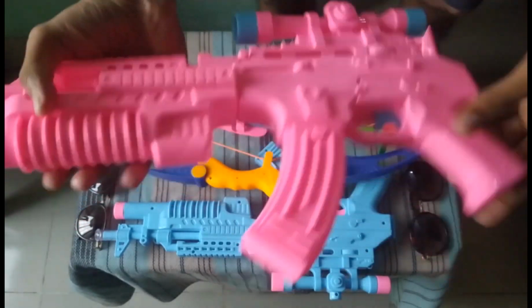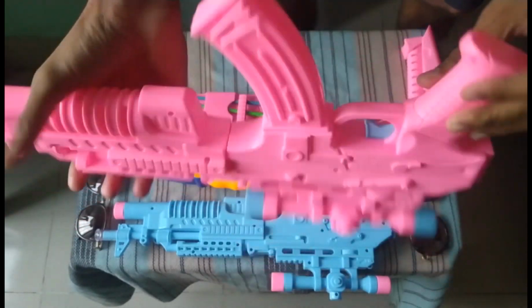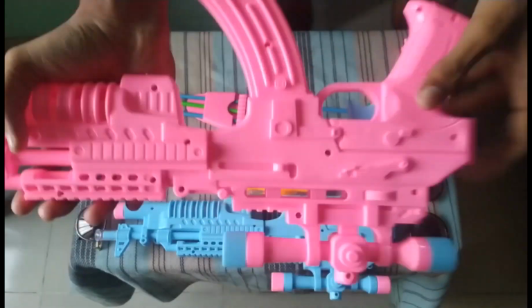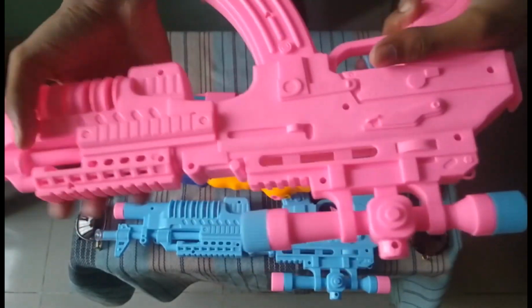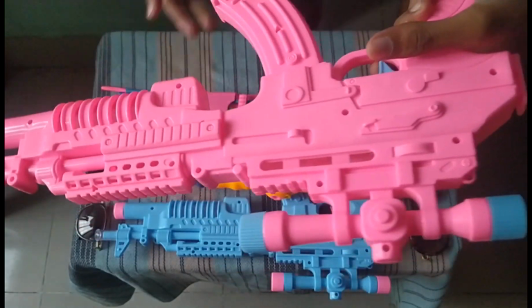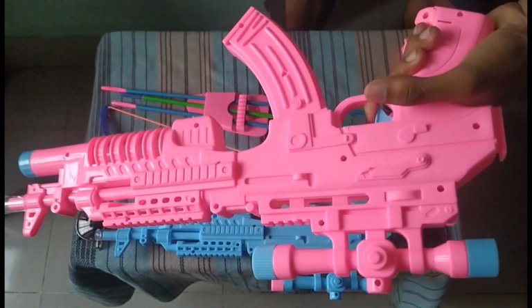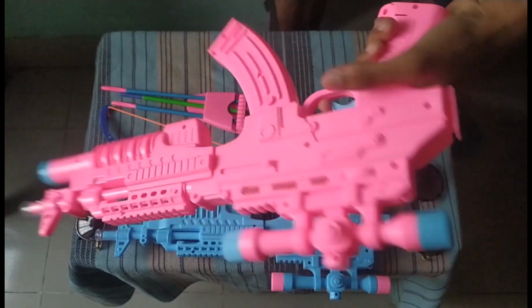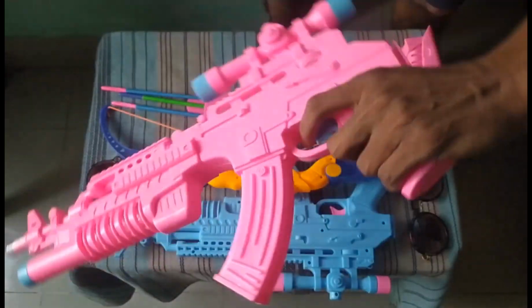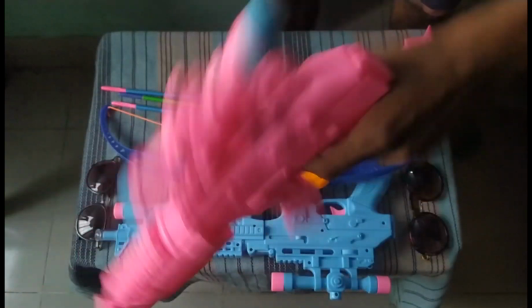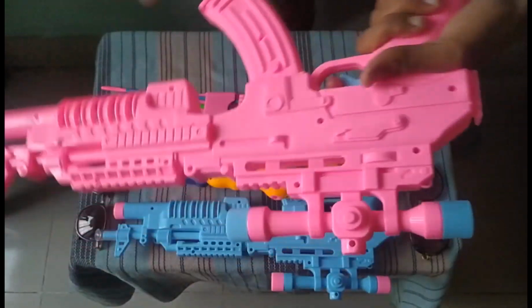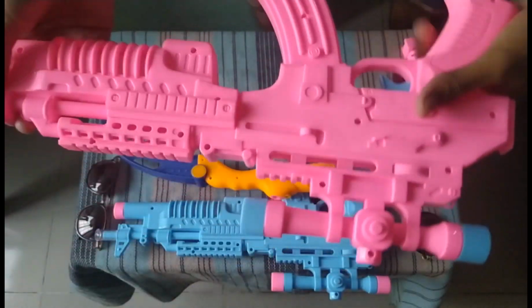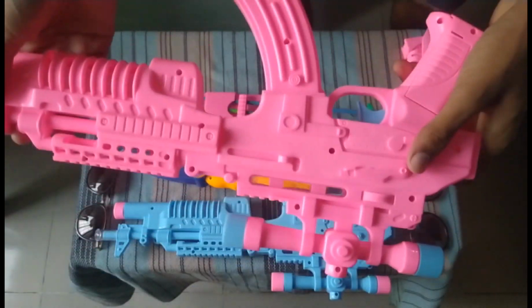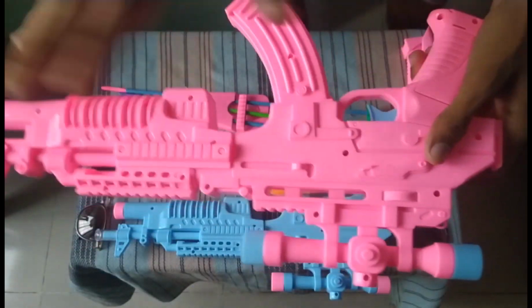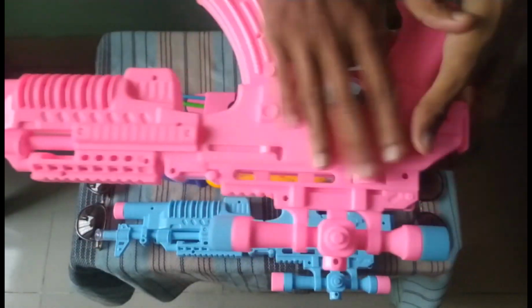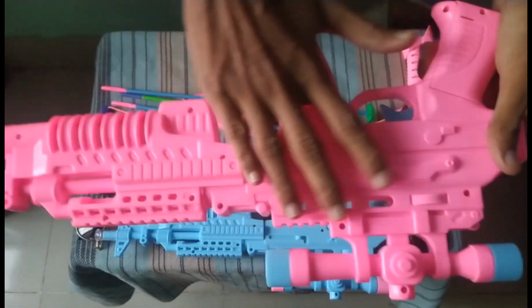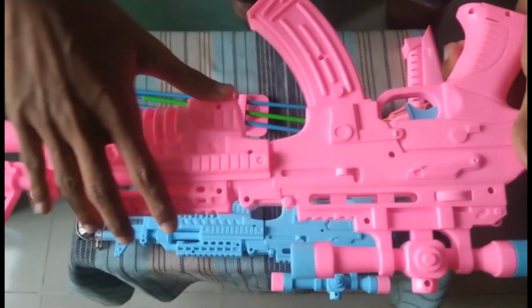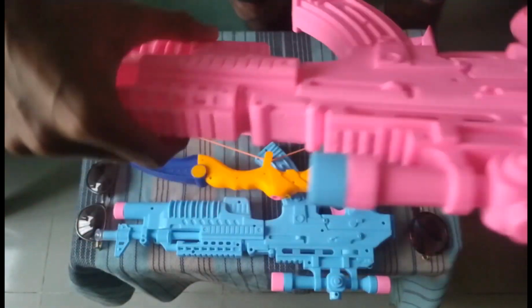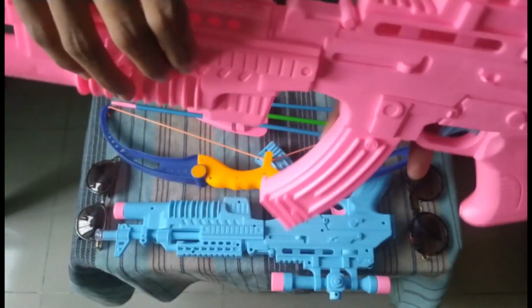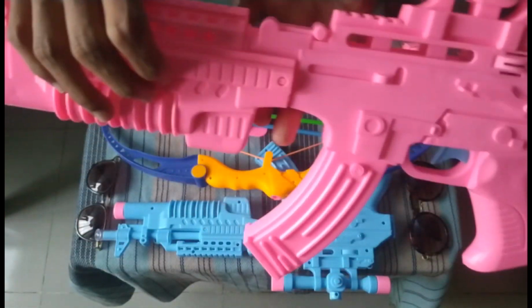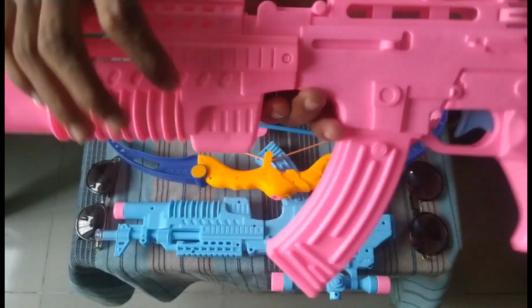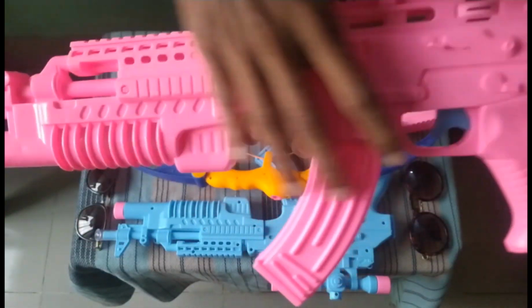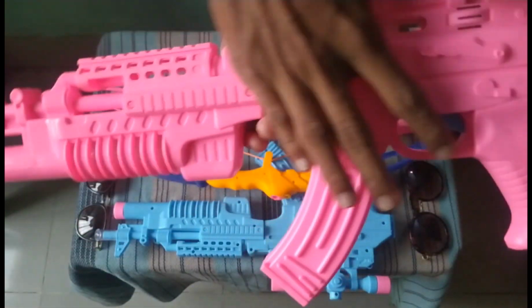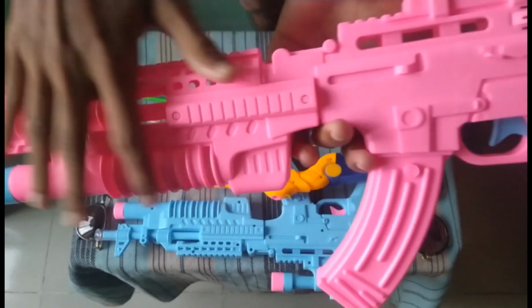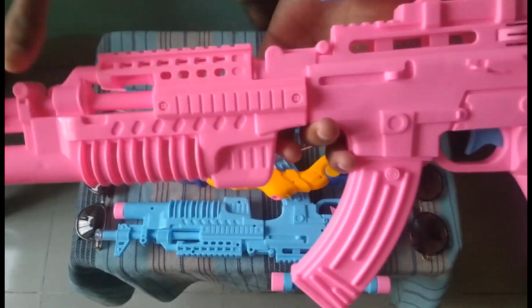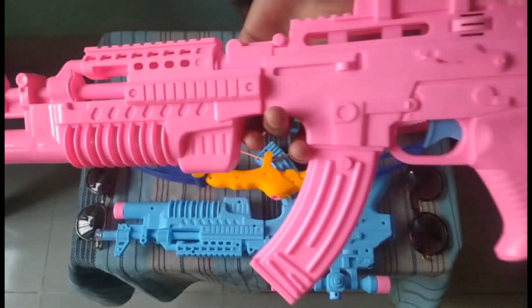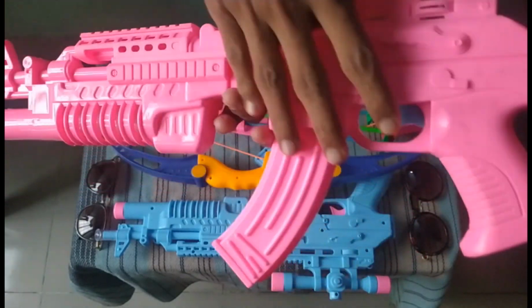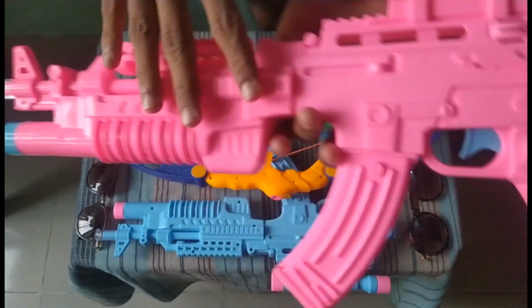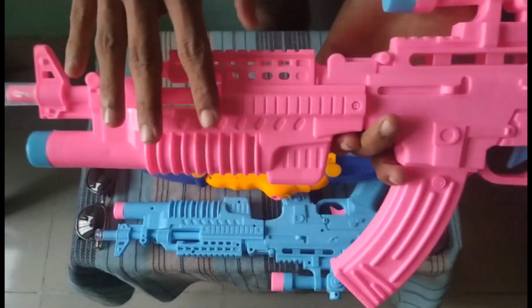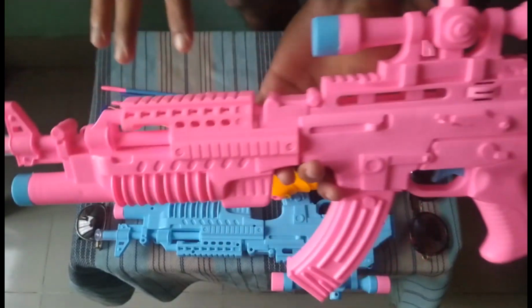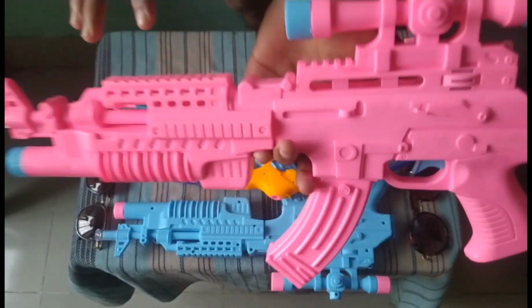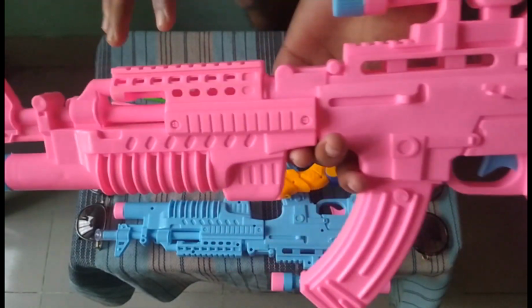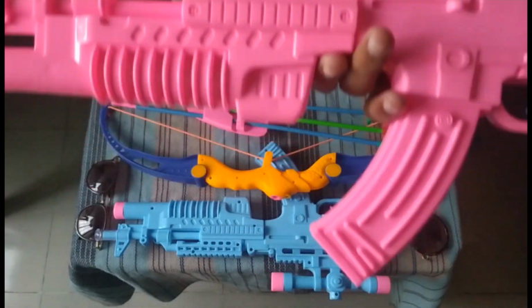This is a nice toy rifle. See guys, this is the pink color — pearly pink. They only have this pink color, no other color. This is a beautiful toy rifle!